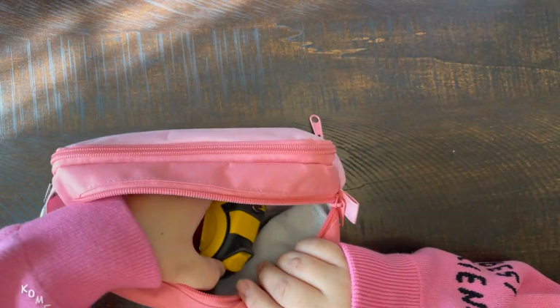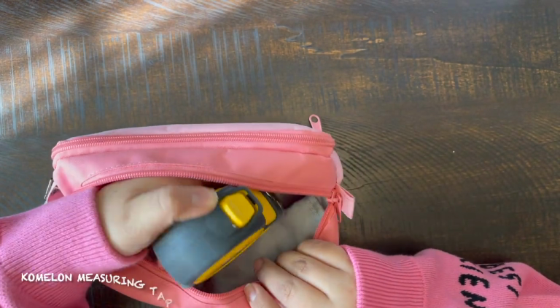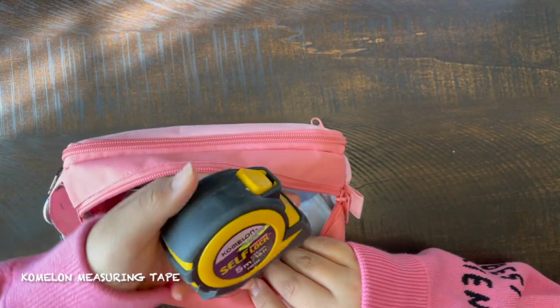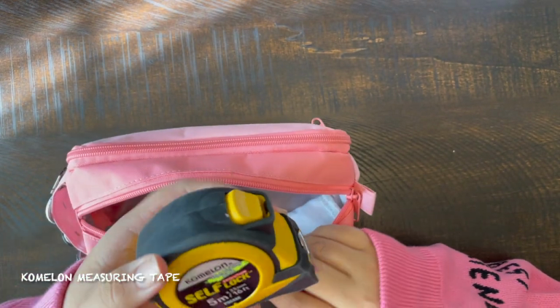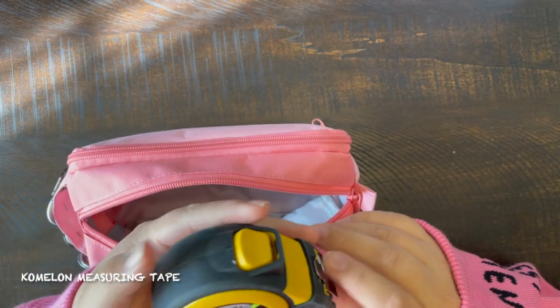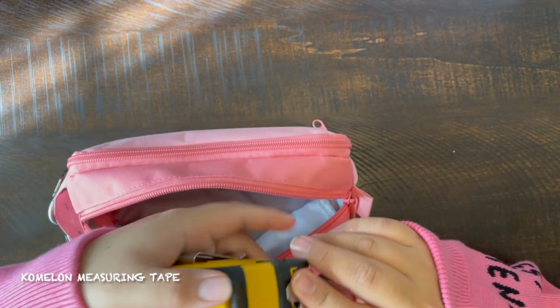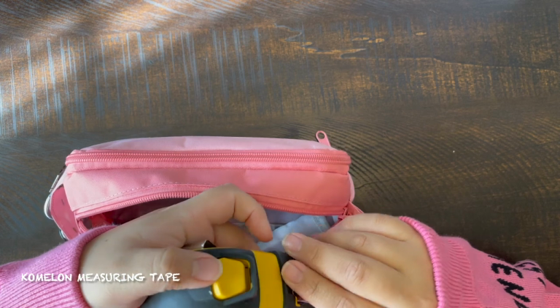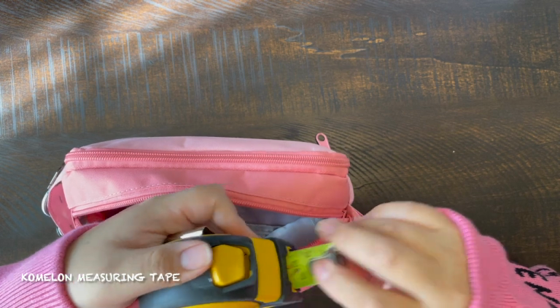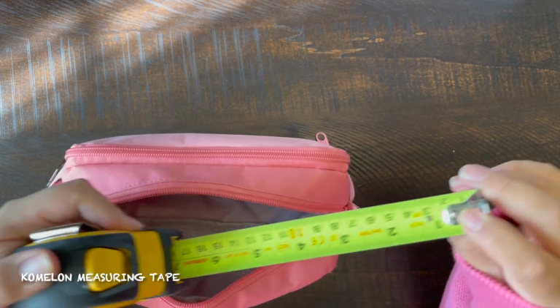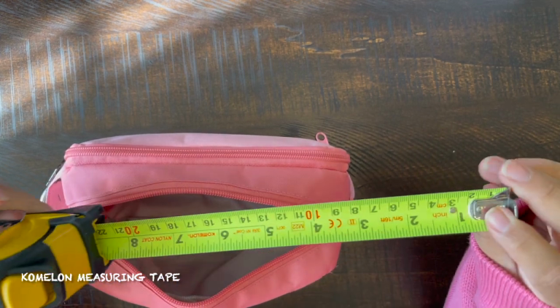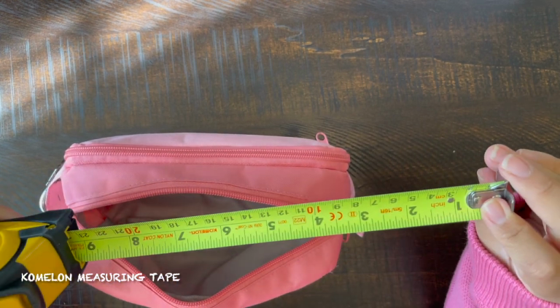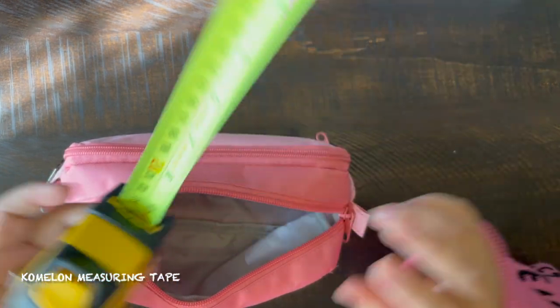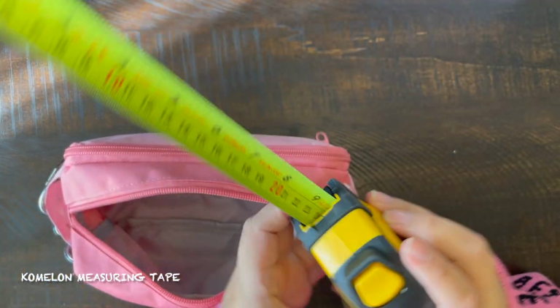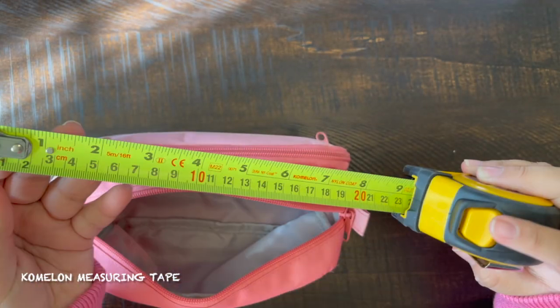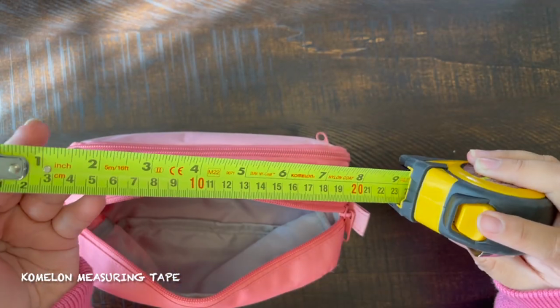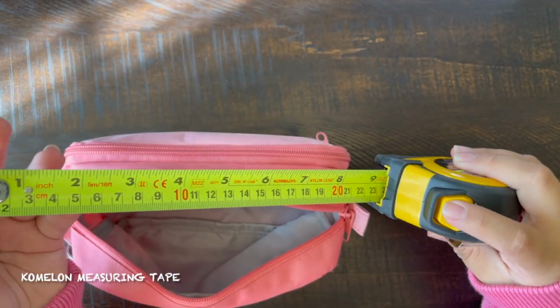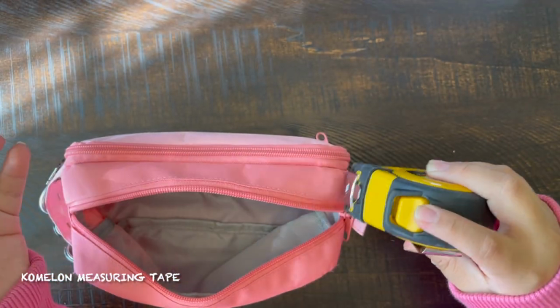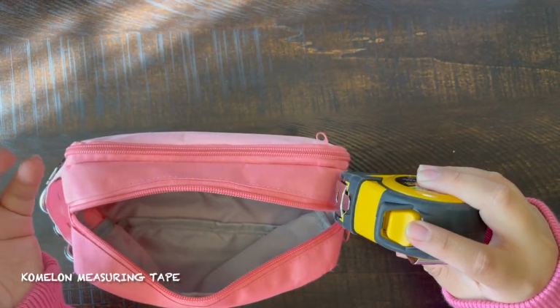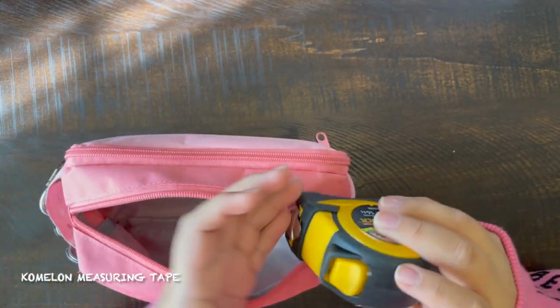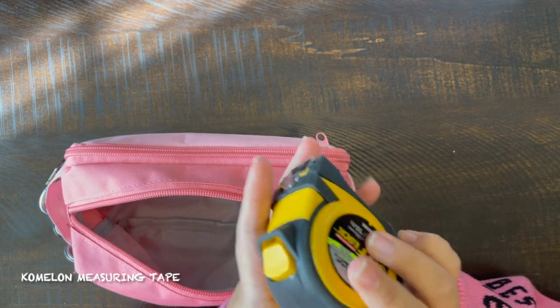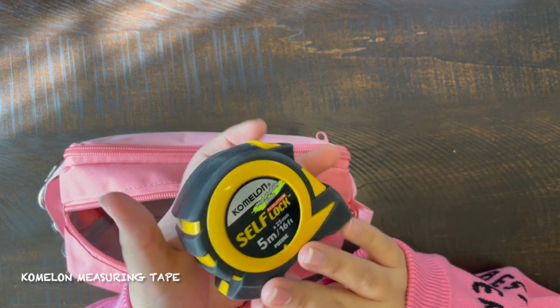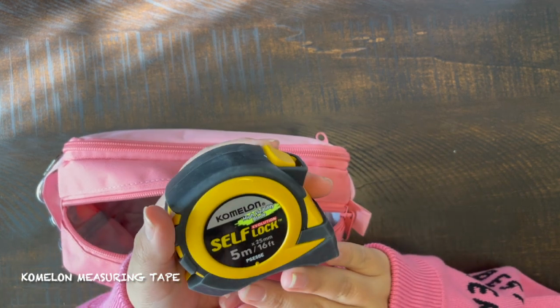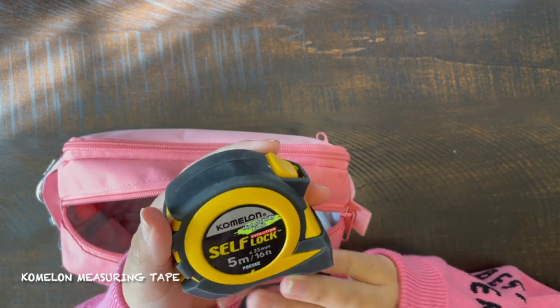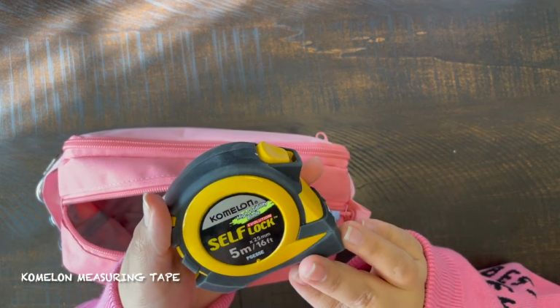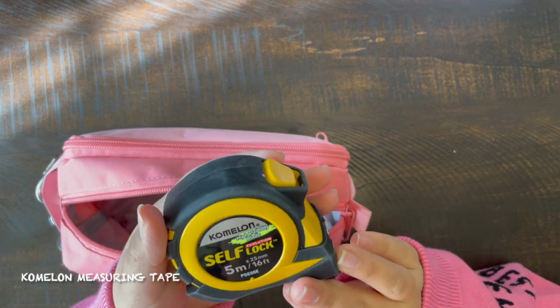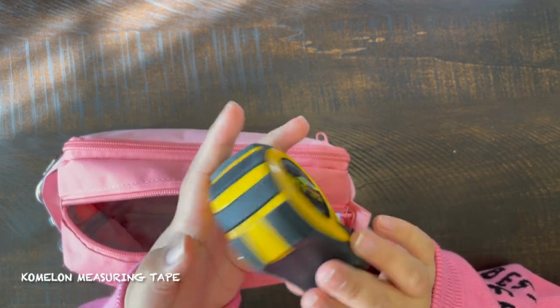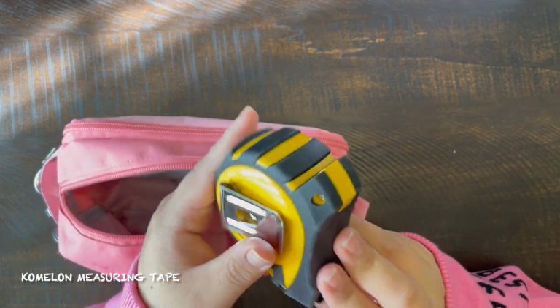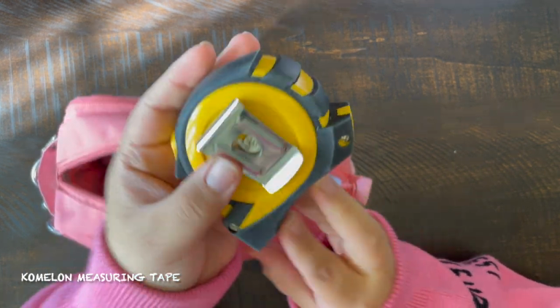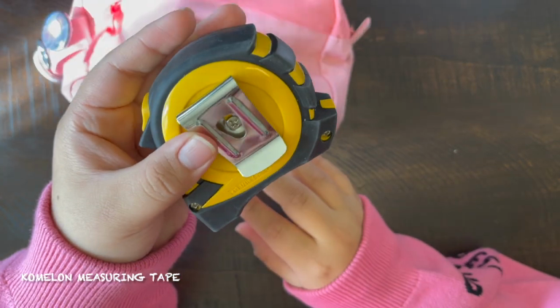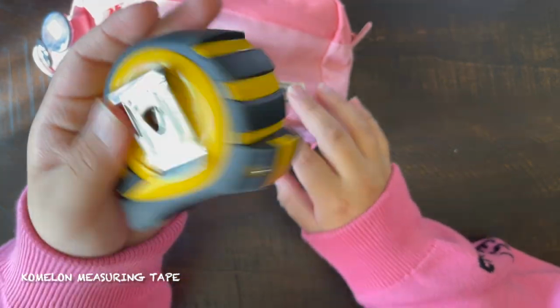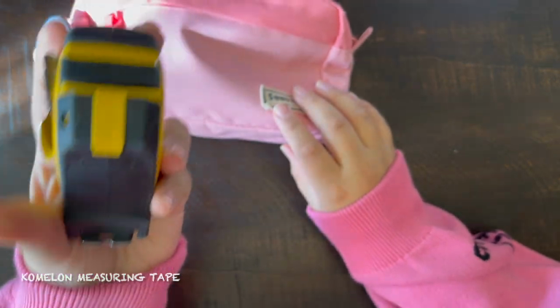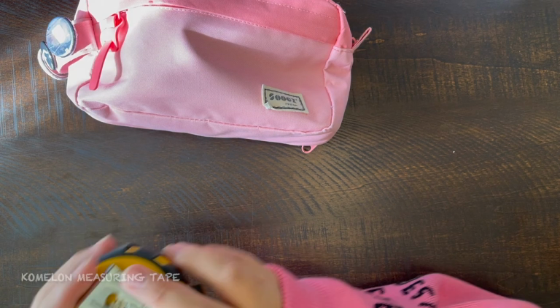We have this Komala measuring tape. It is 16 feet. I had to measure a lot this semester because I was designing 3D prints, so this came in handy when I was sketching out my ideas first.